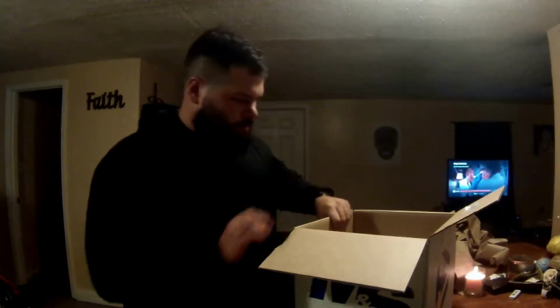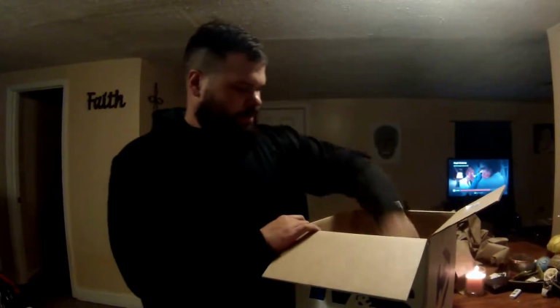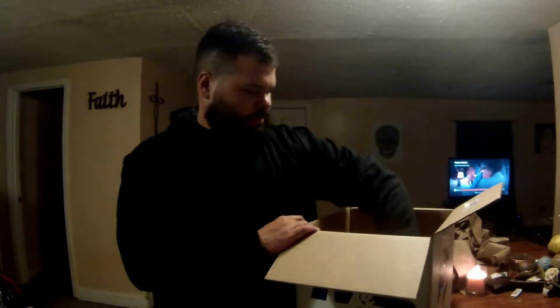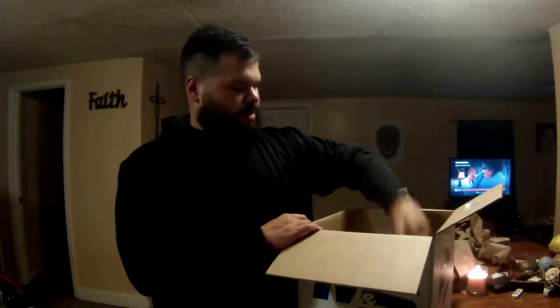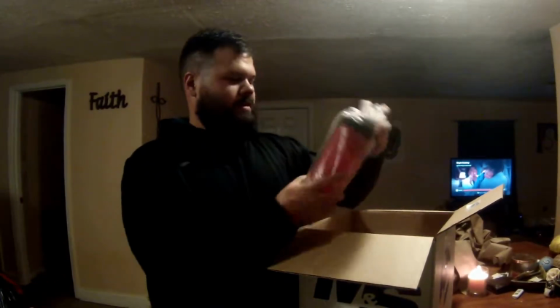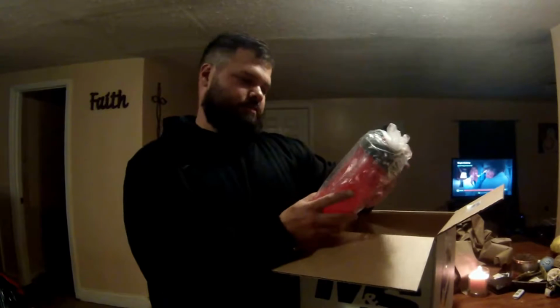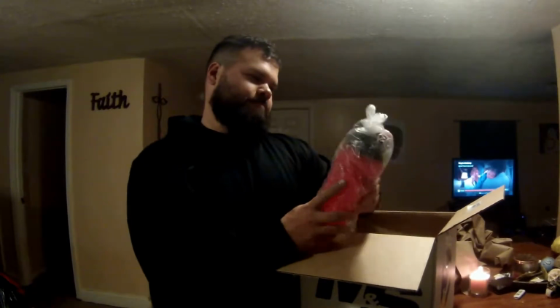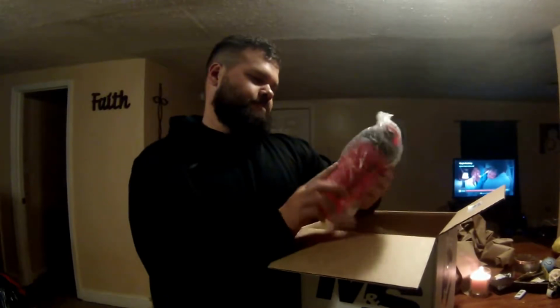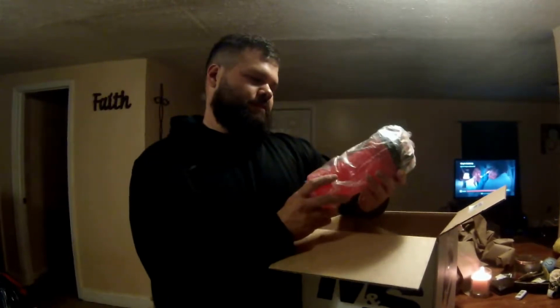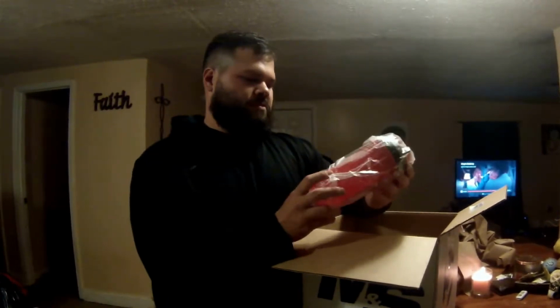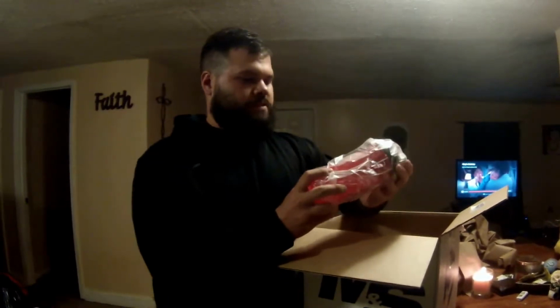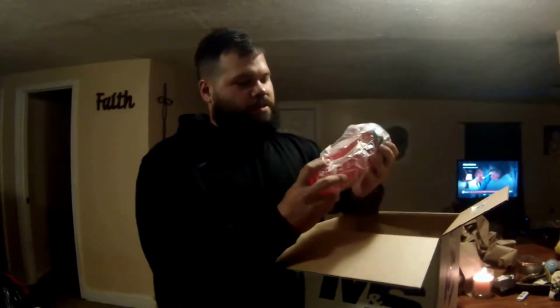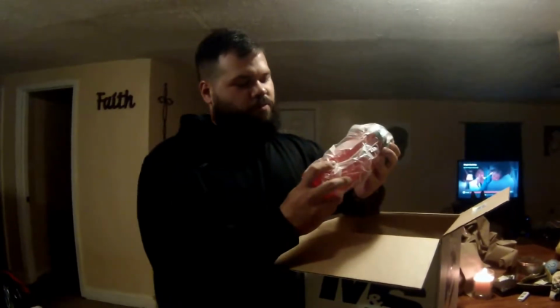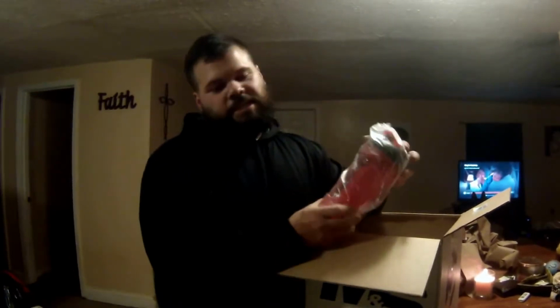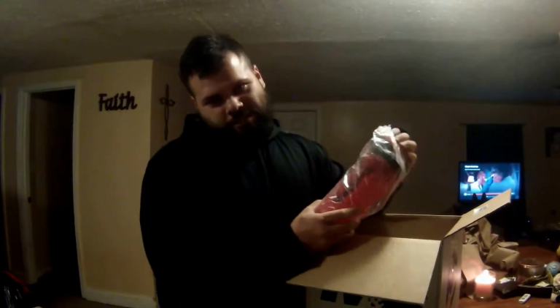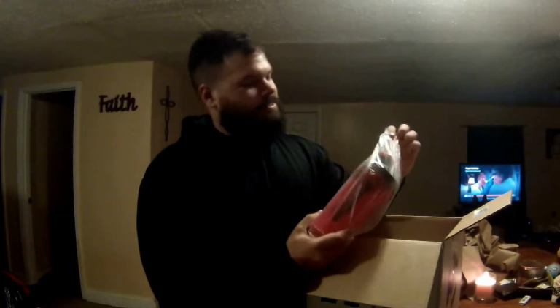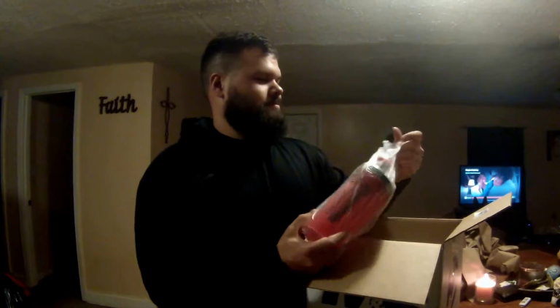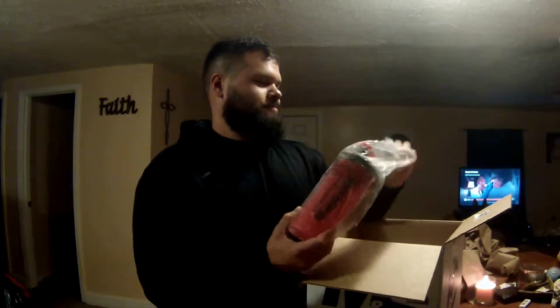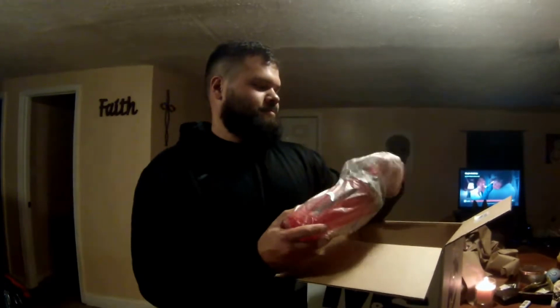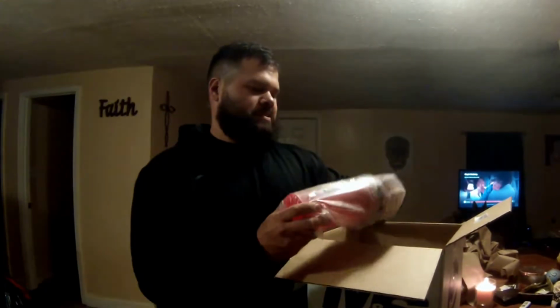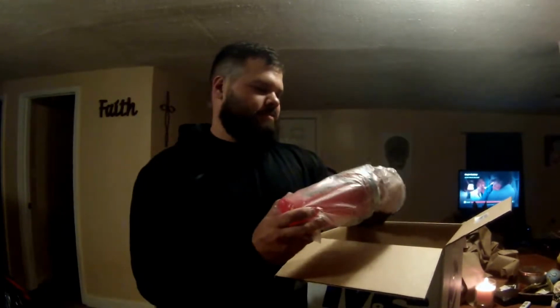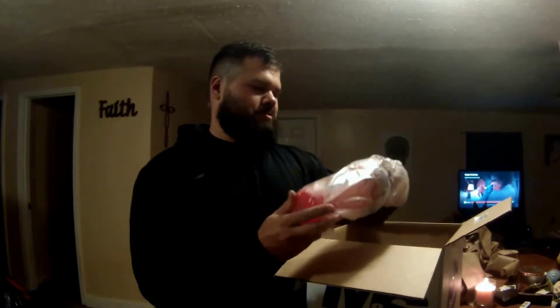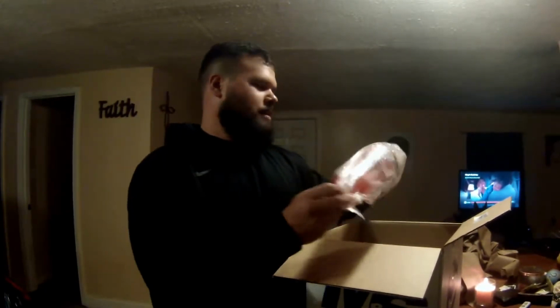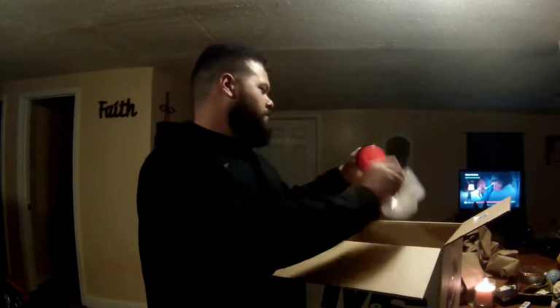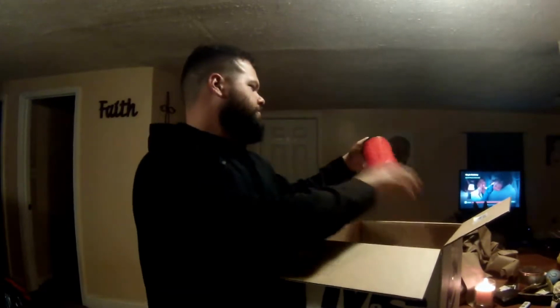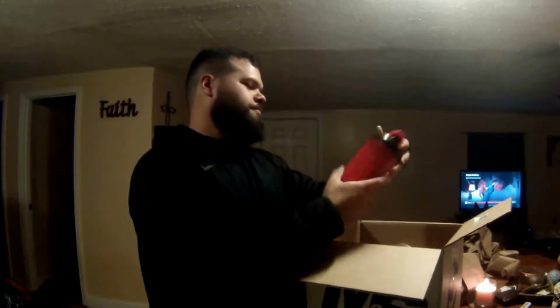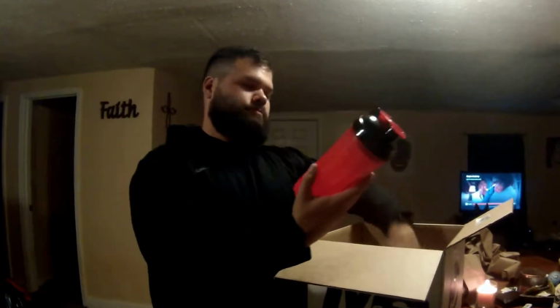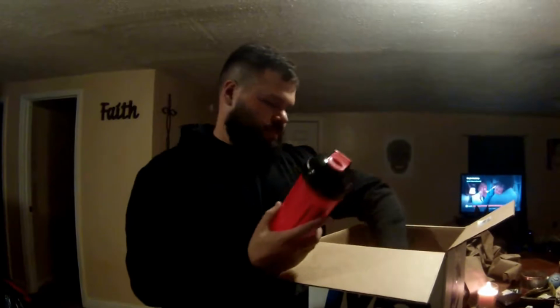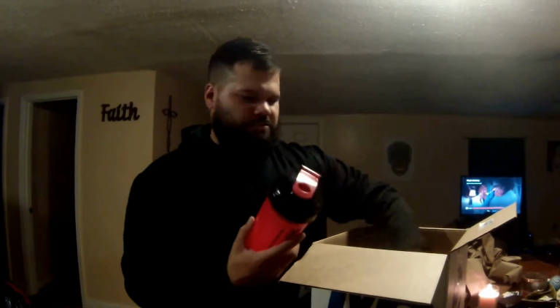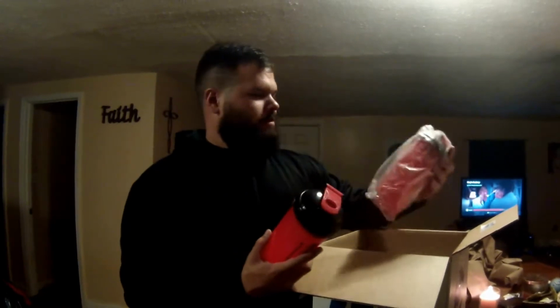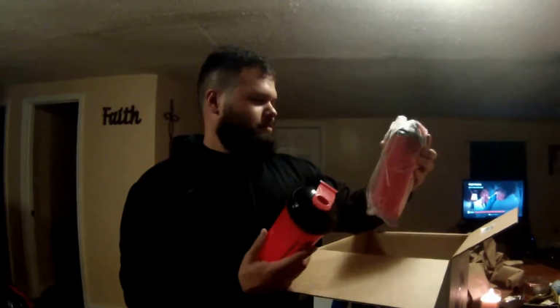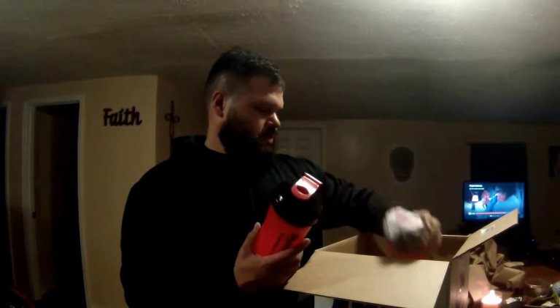We got a shaker bottle in here from Muscle Meds Performance Technologies. This is like $3.99 or something. And we got two of them actually.